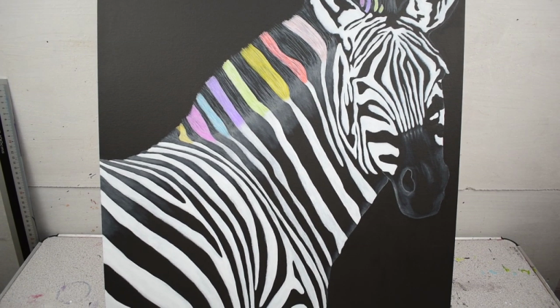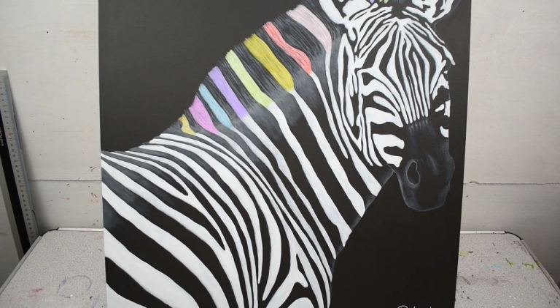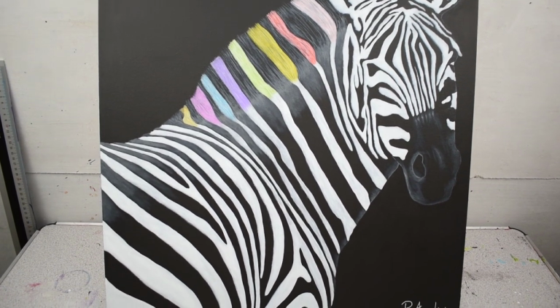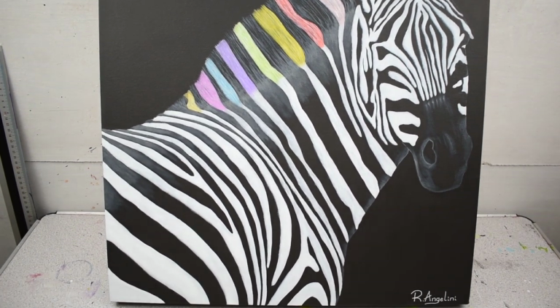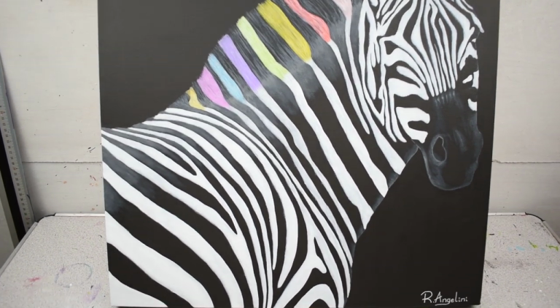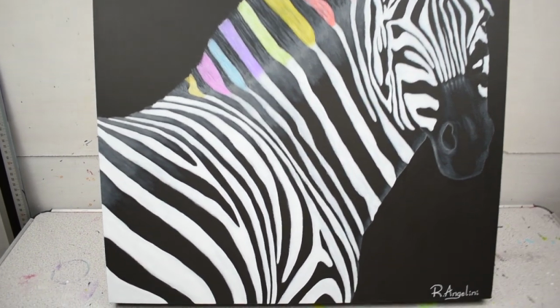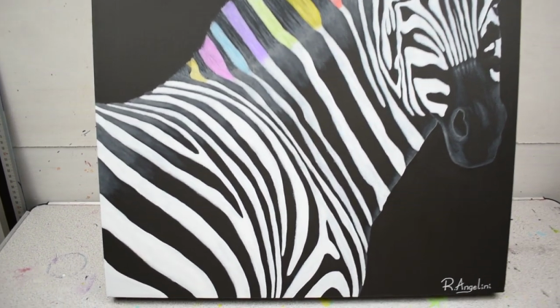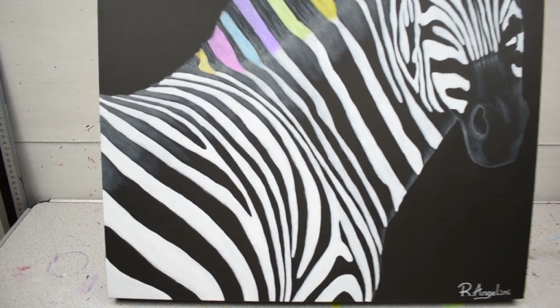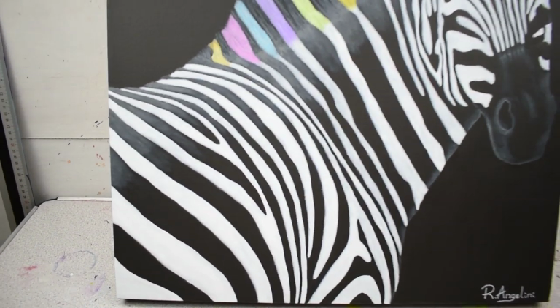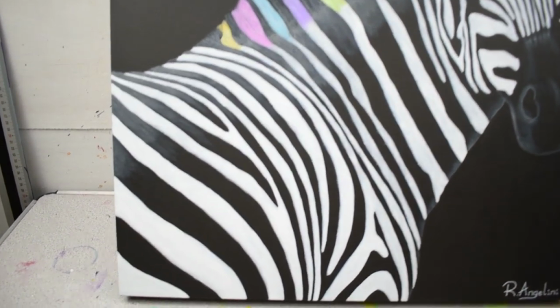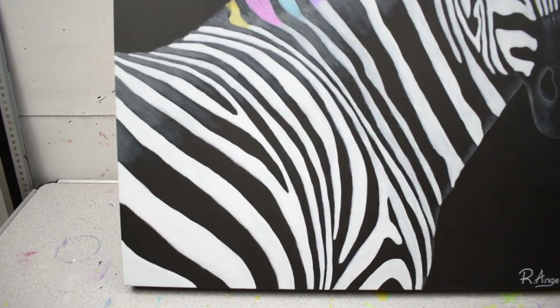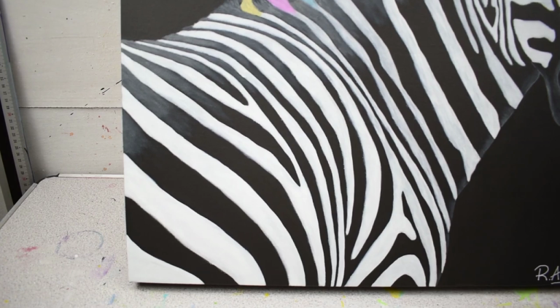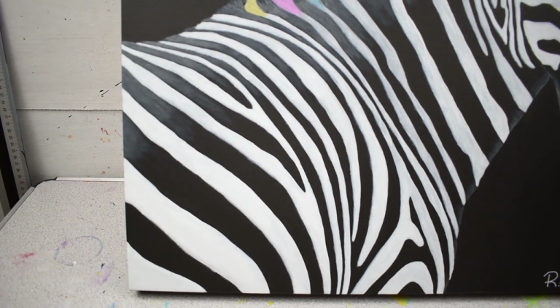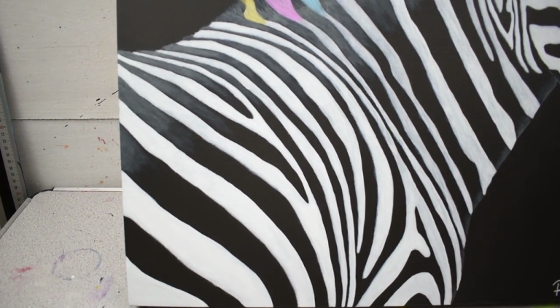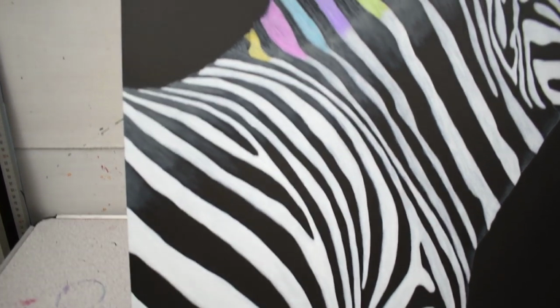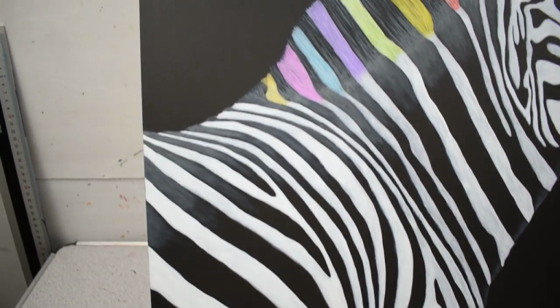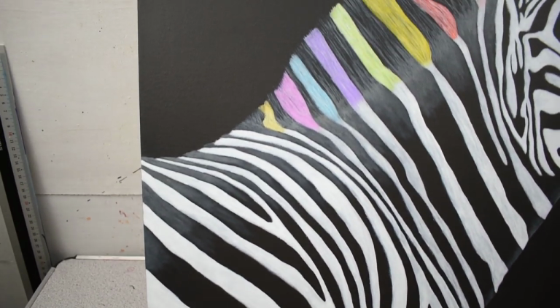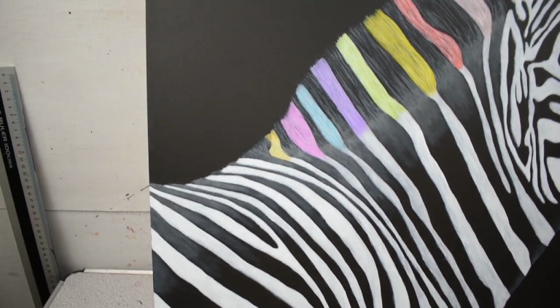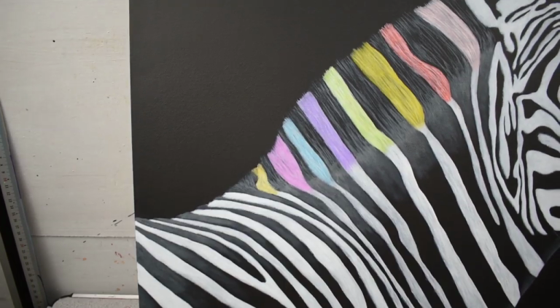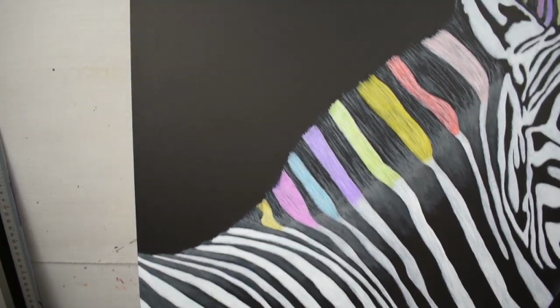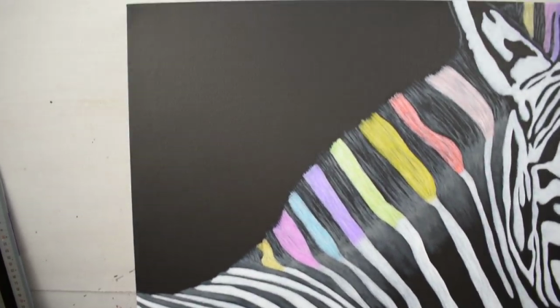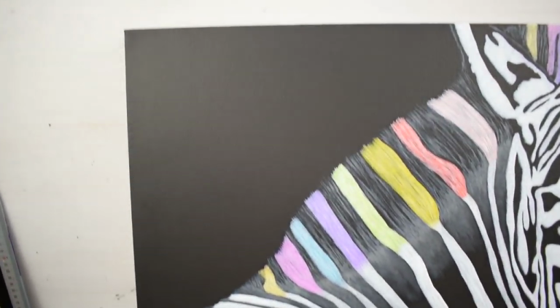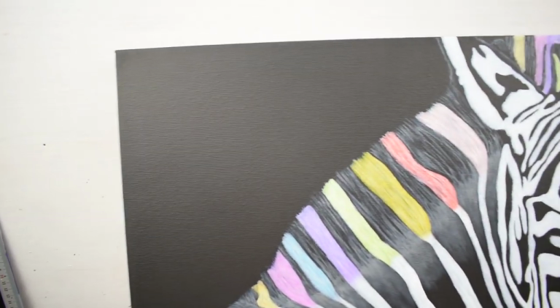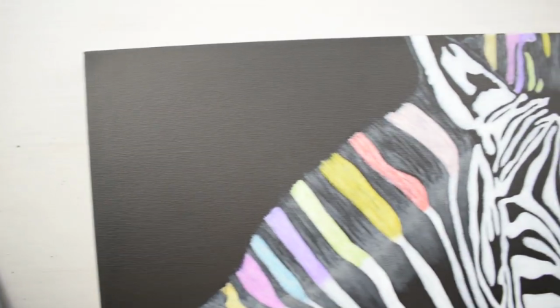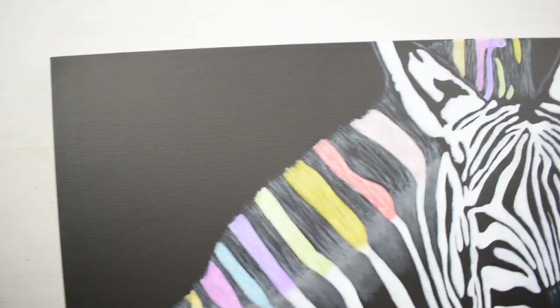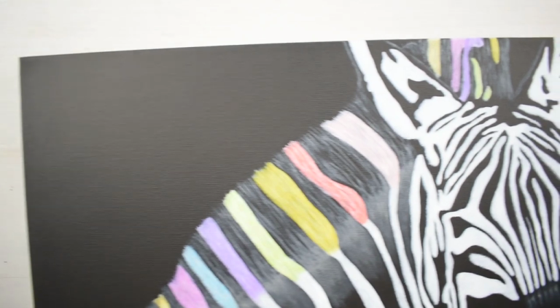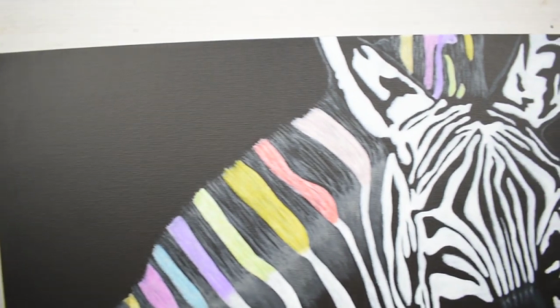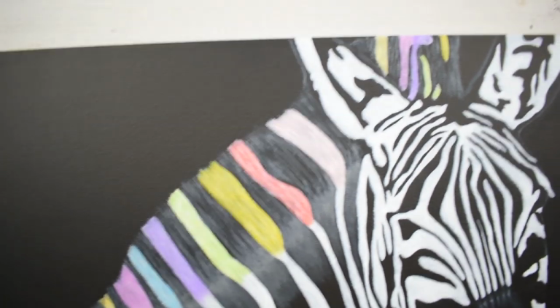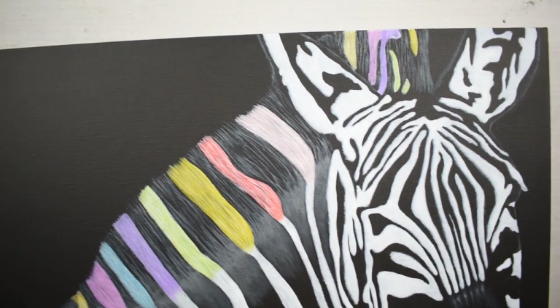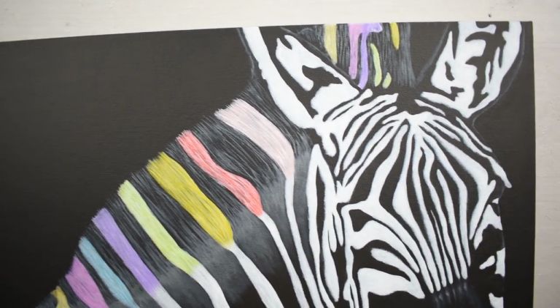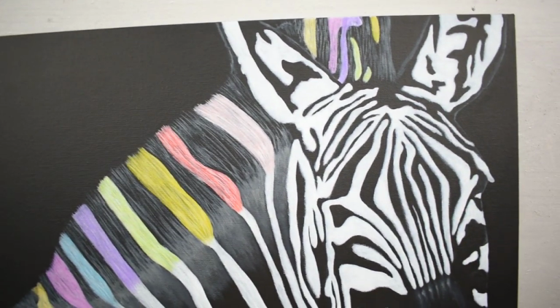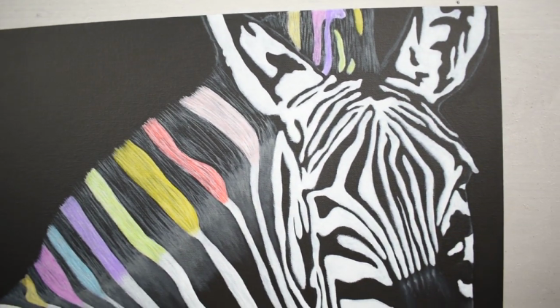Hi guys, this is just a painting that I painted a few months ago on a 50x50cm stretched canvas. It's acrylic paint that I used.